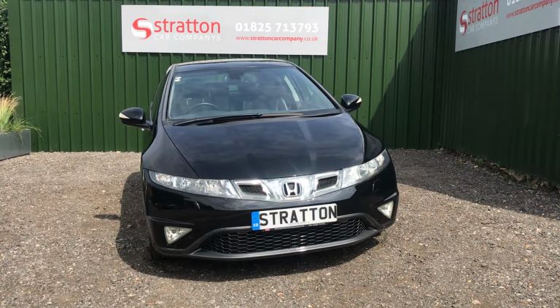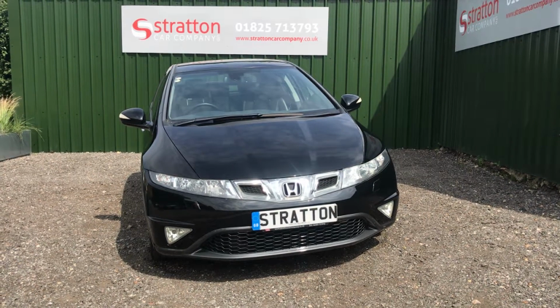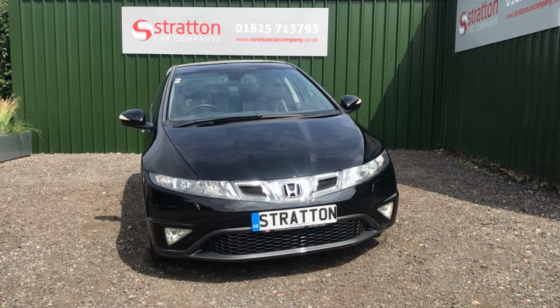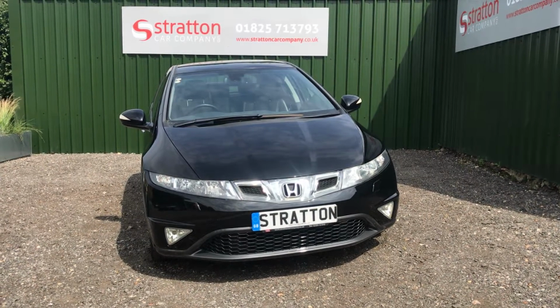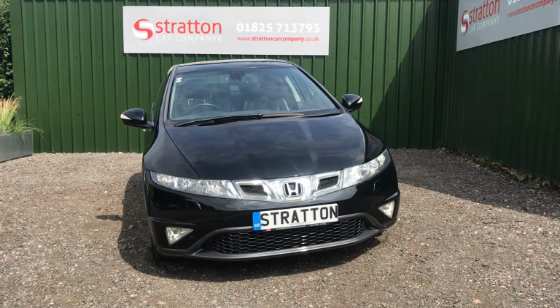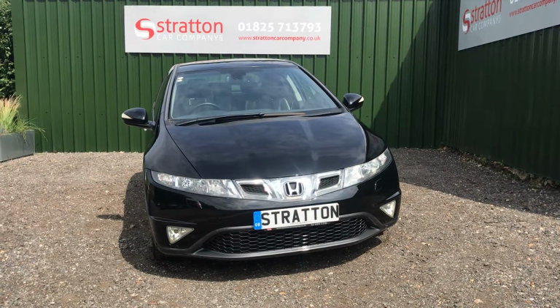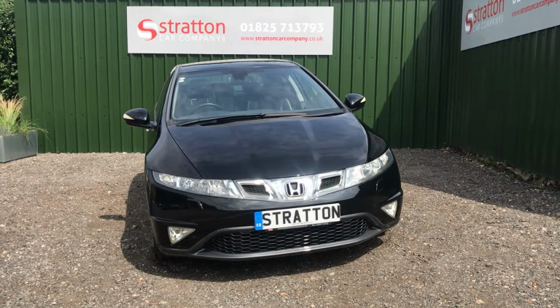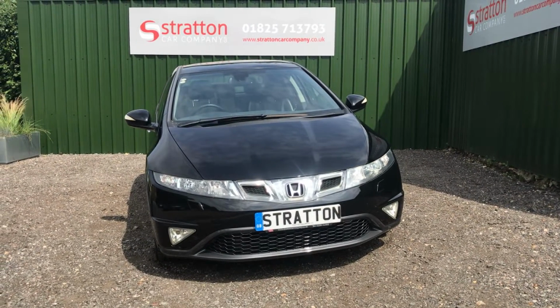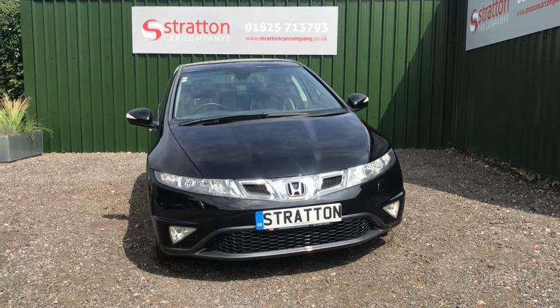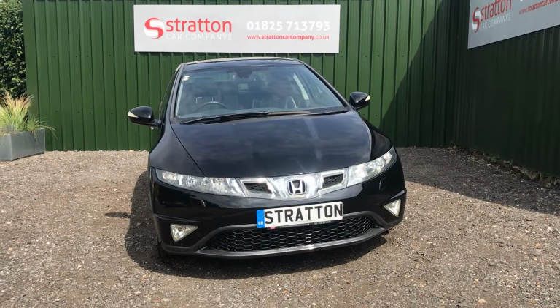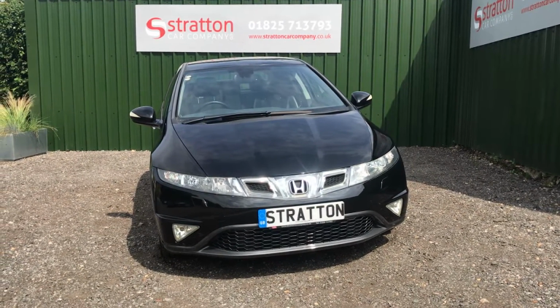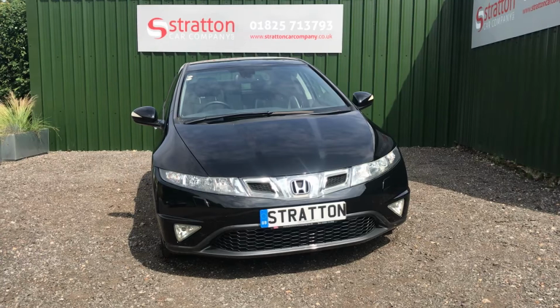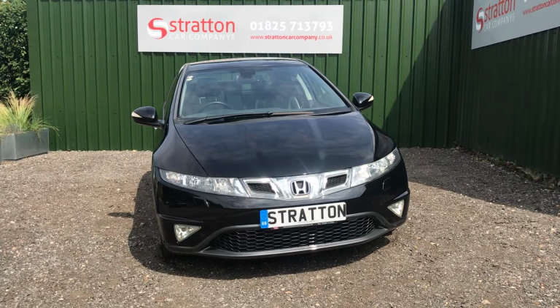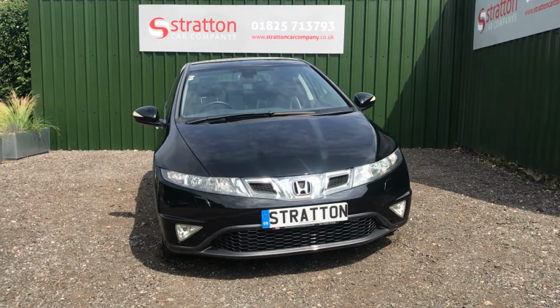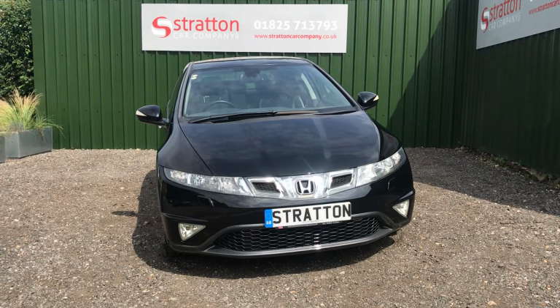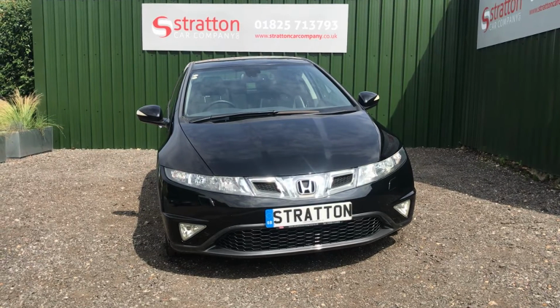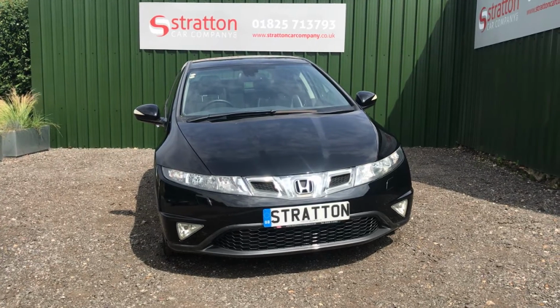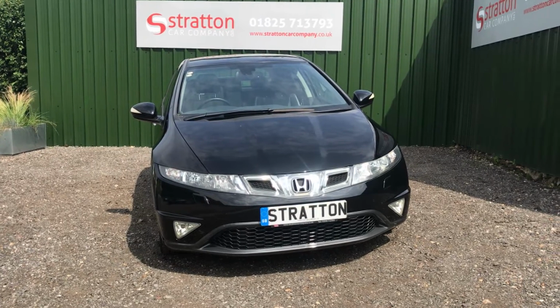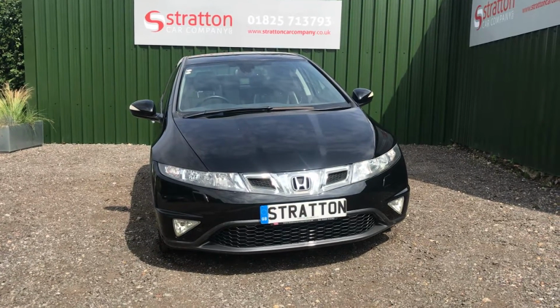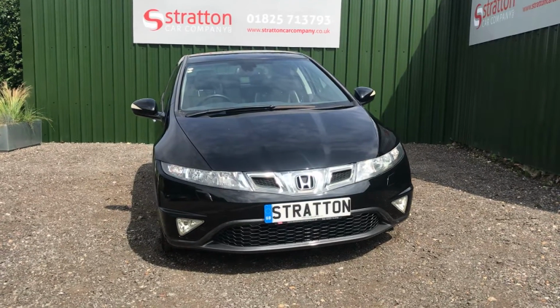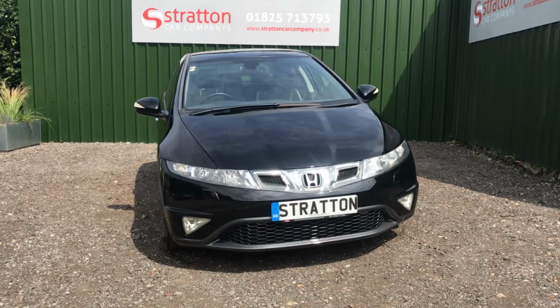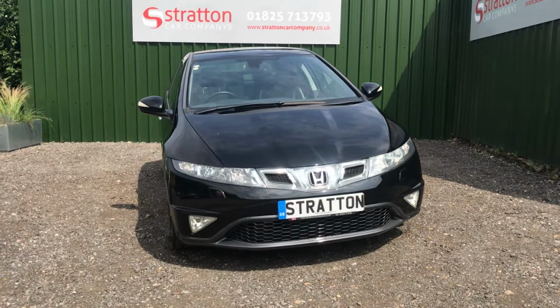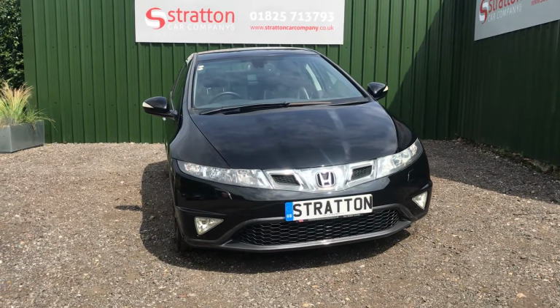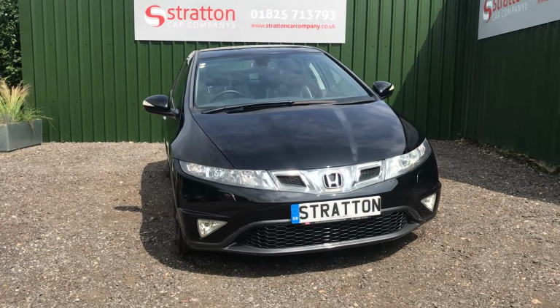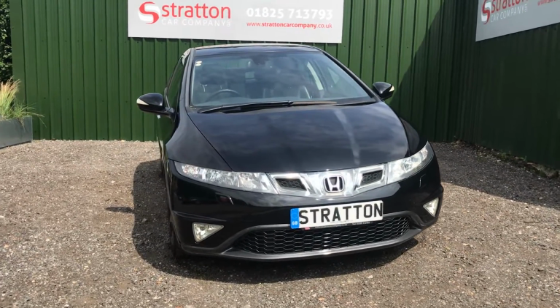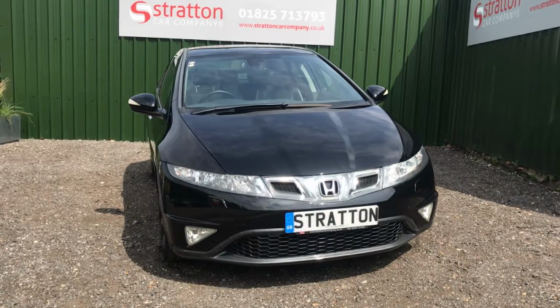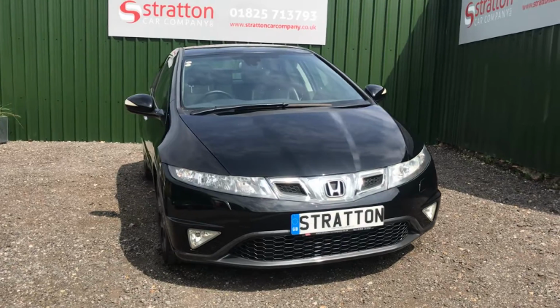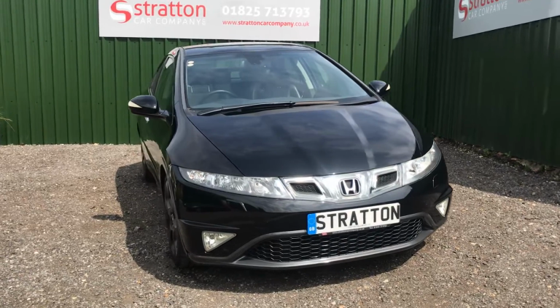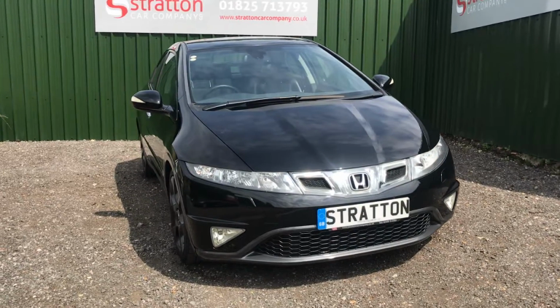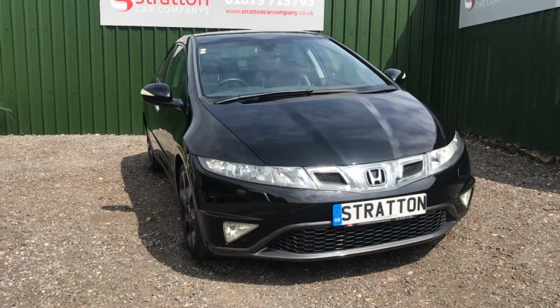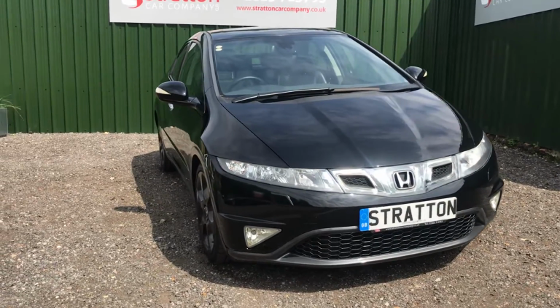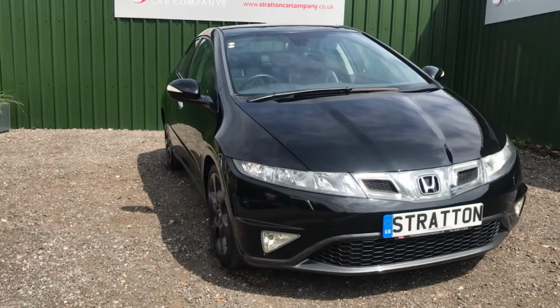Welcome to Stratton Car Company. Here we have a 2009 Honda Civic EX GT, top of the range vehicle, fitted with the 2.2 ICDTI diesel engine and a six-speed gearbox.